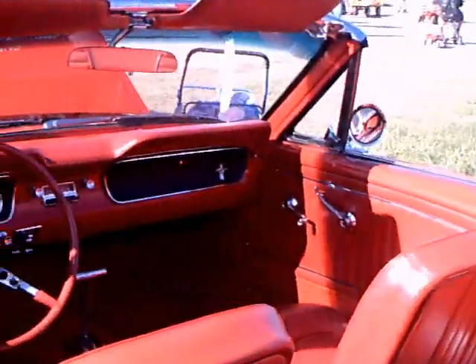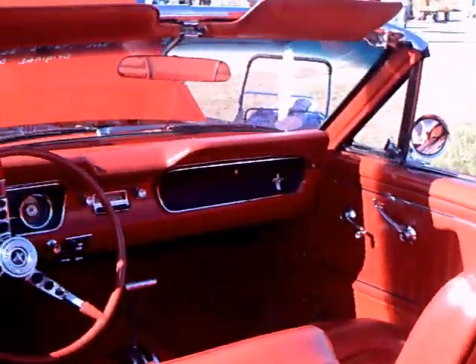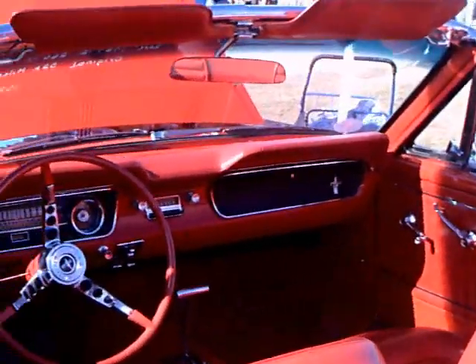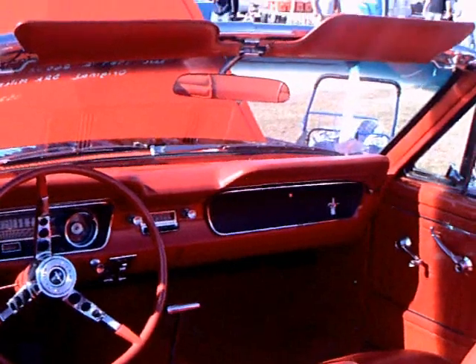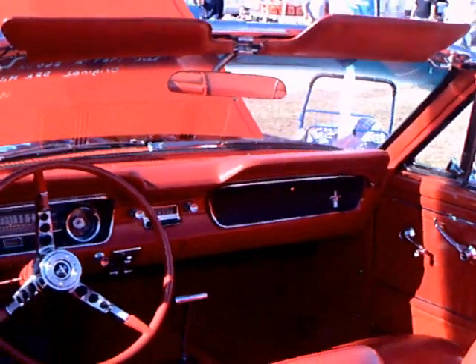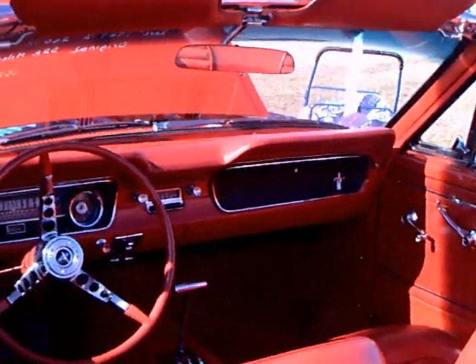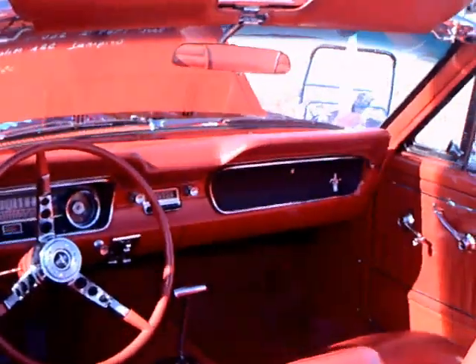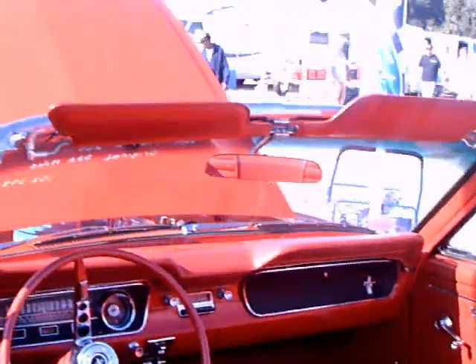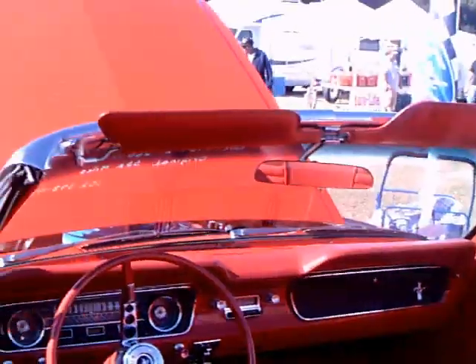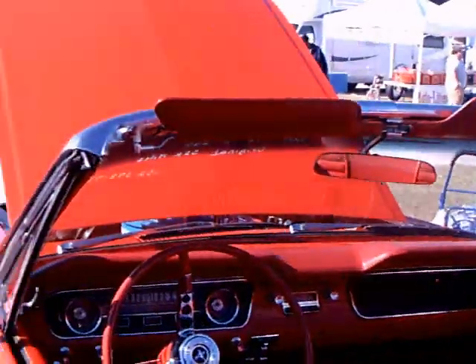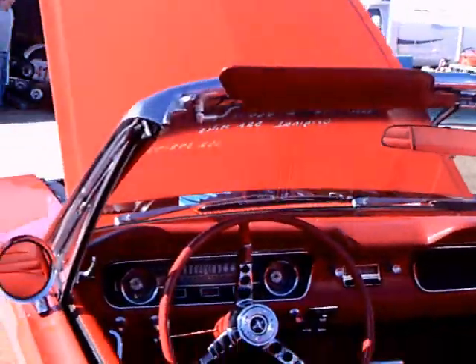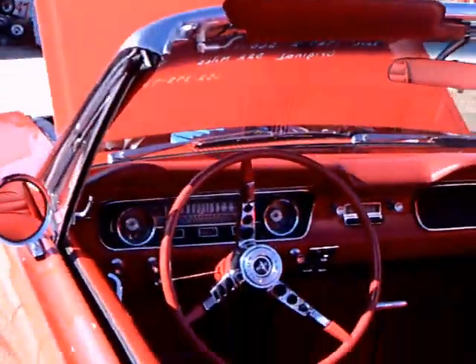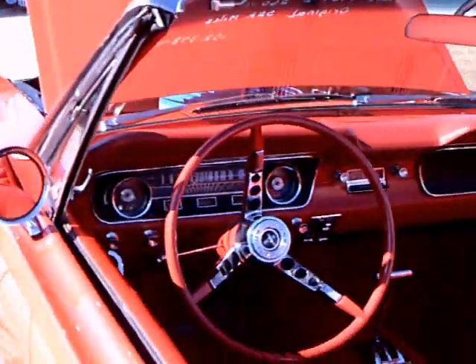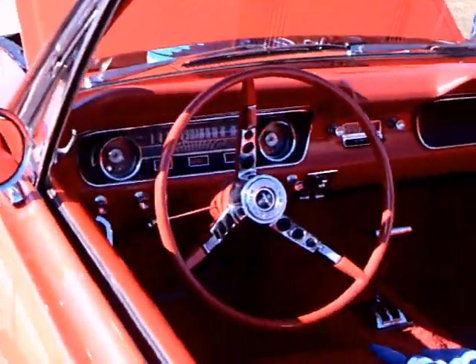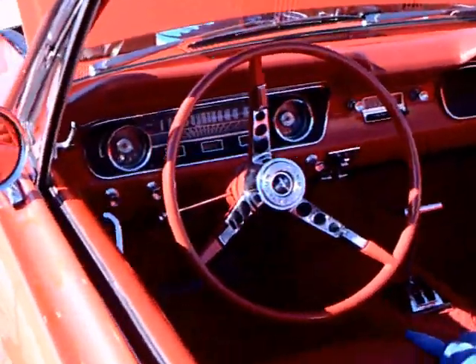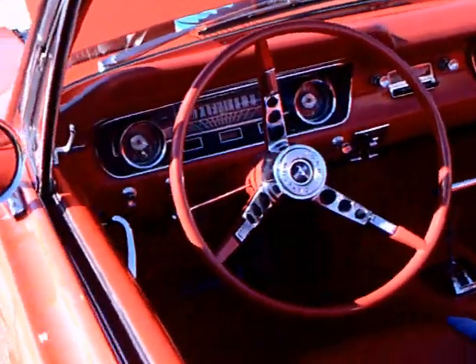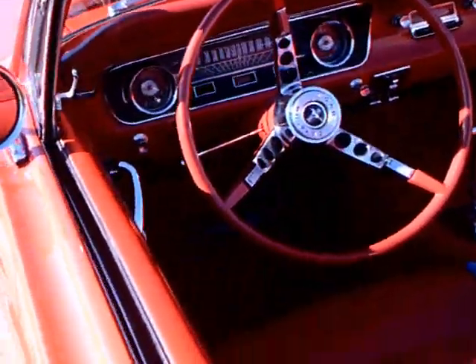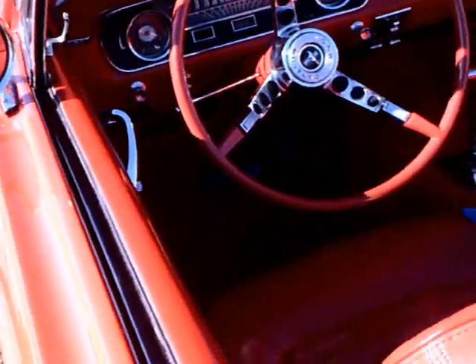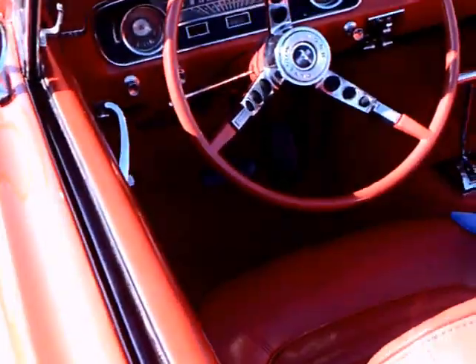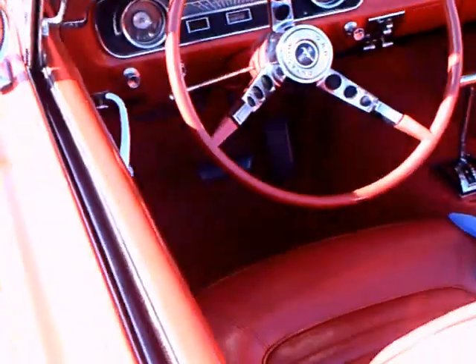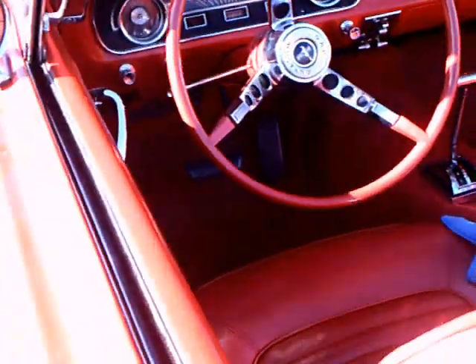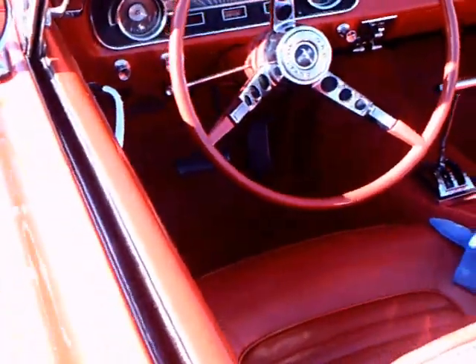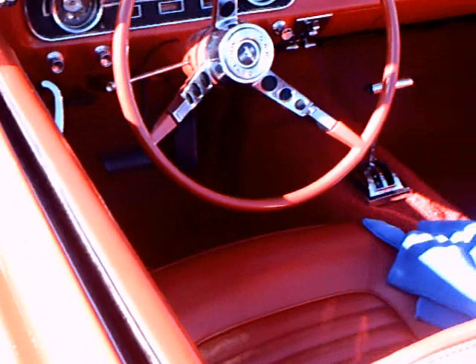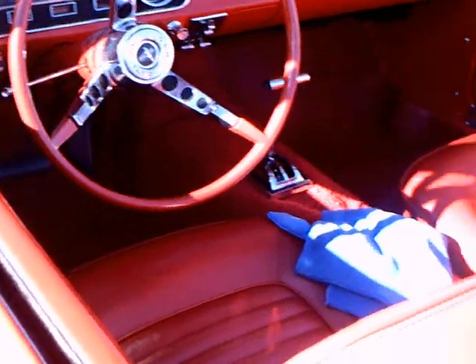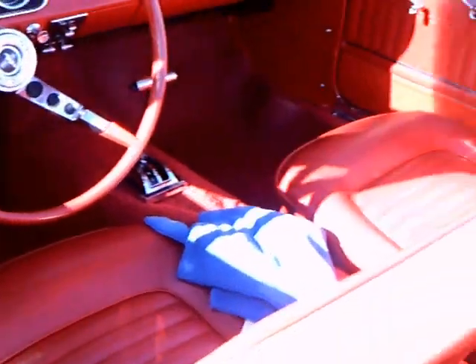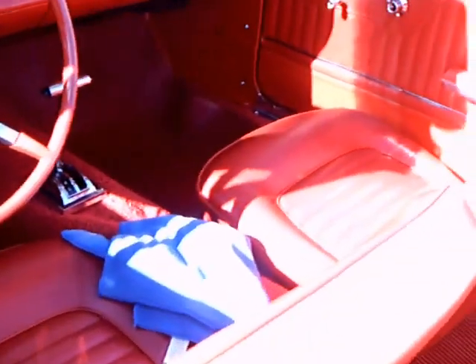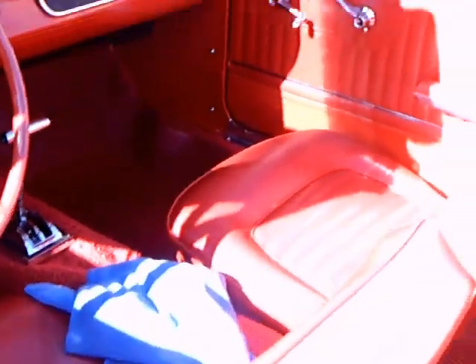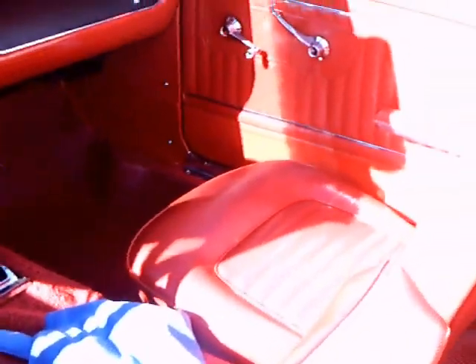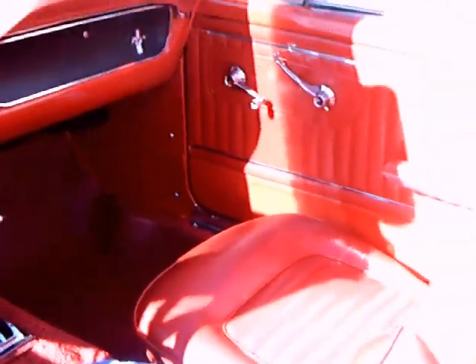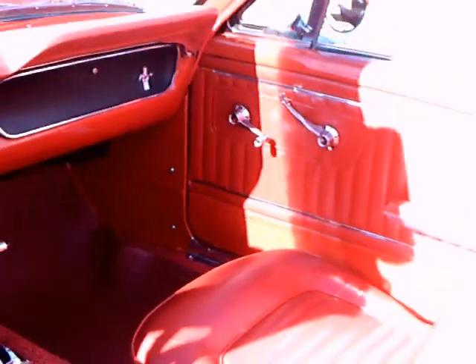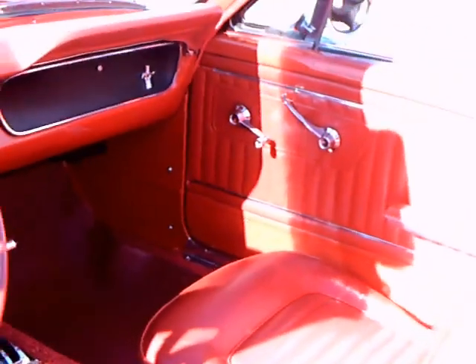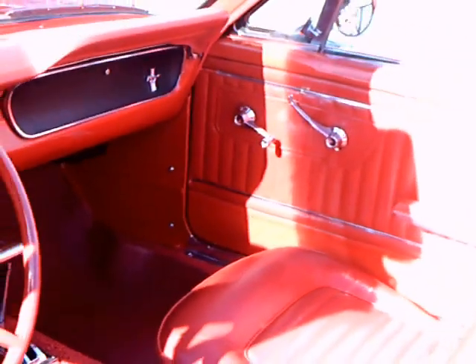The interior is in great shape too. It looks like it's new. It has a Cruis-O-Matic.